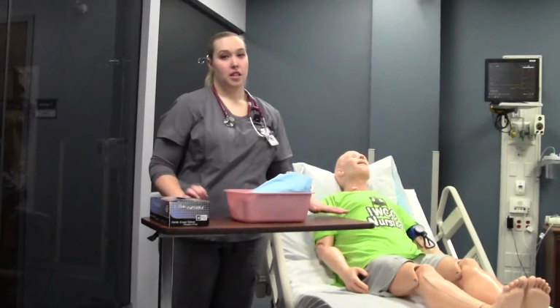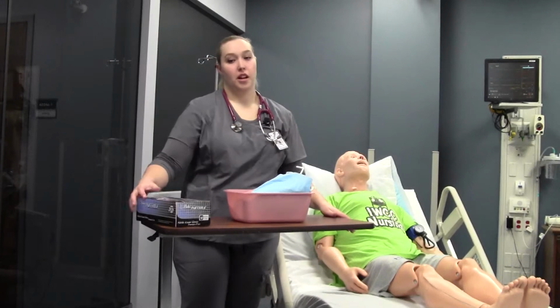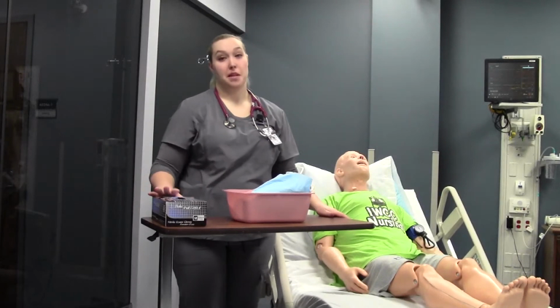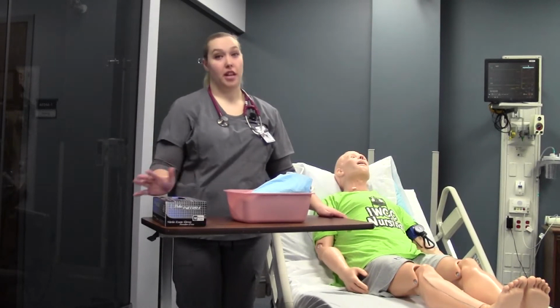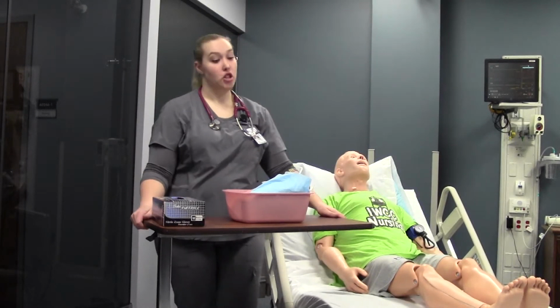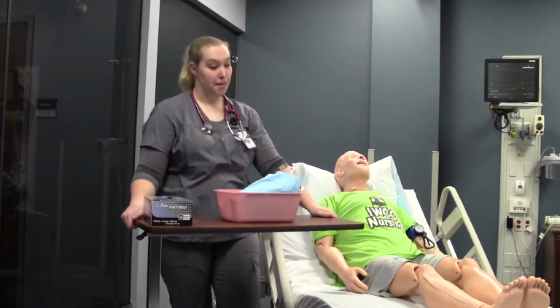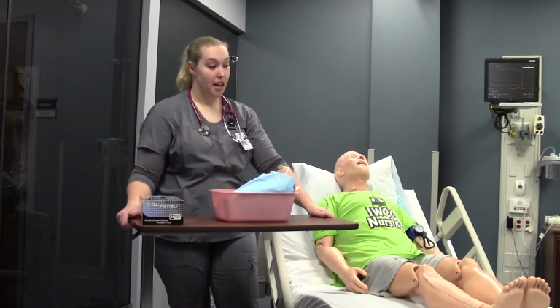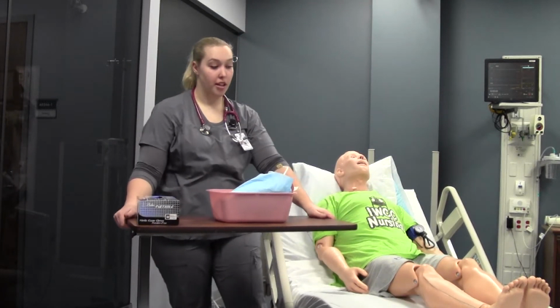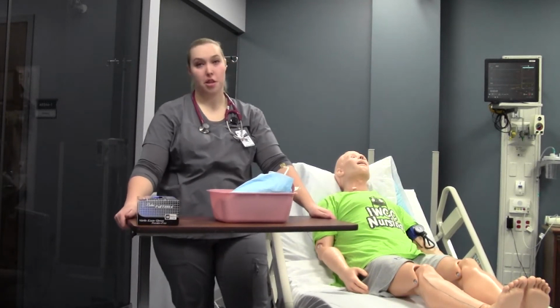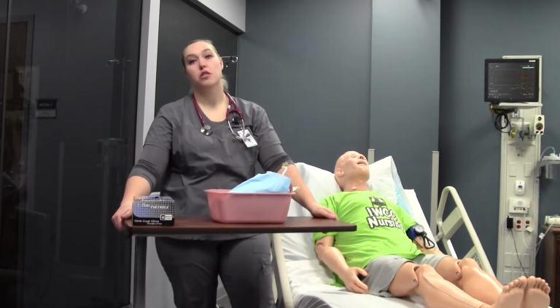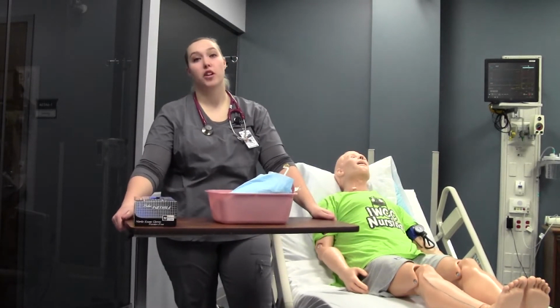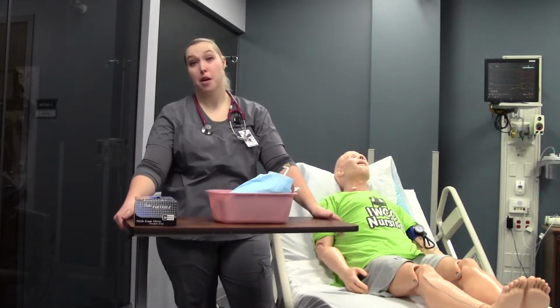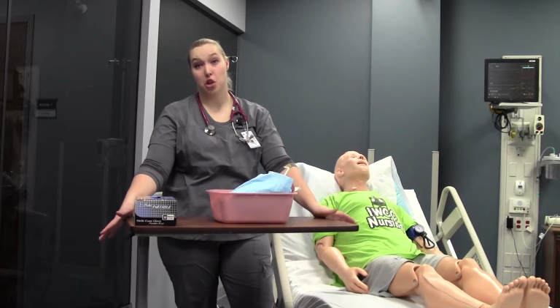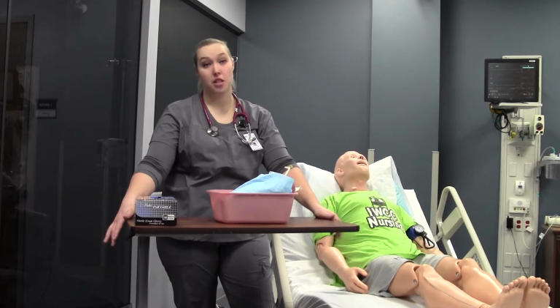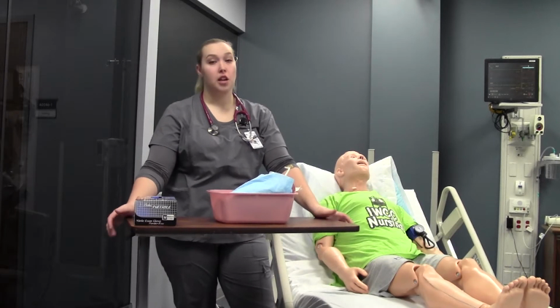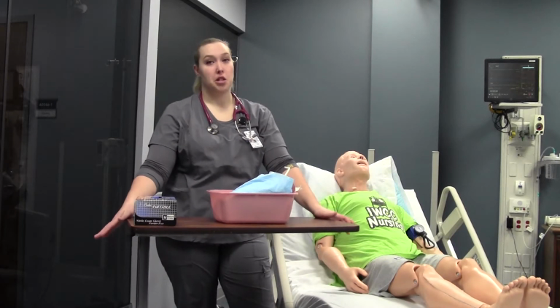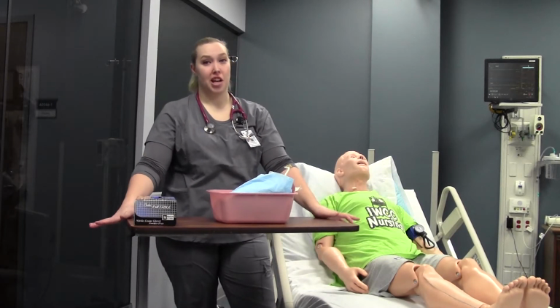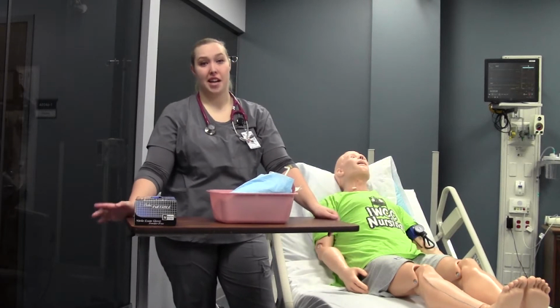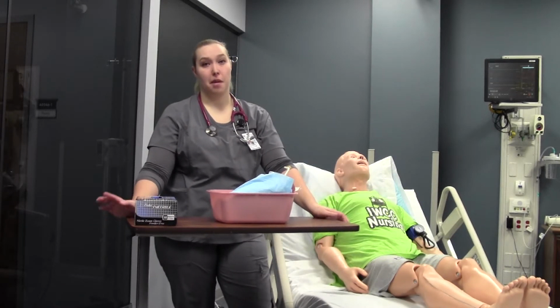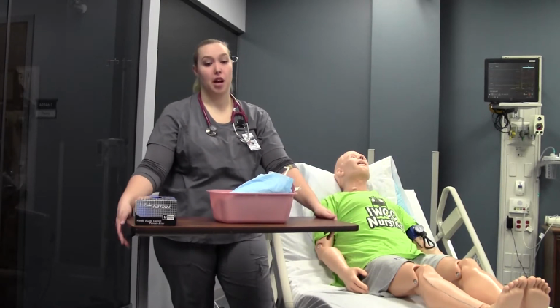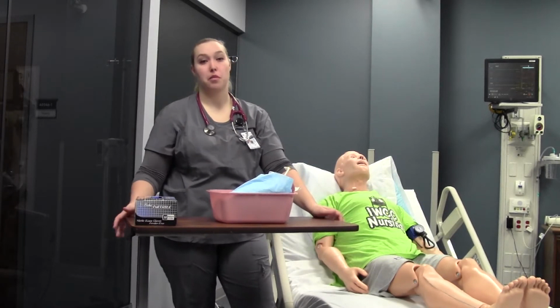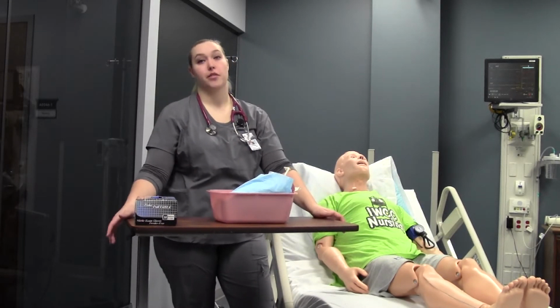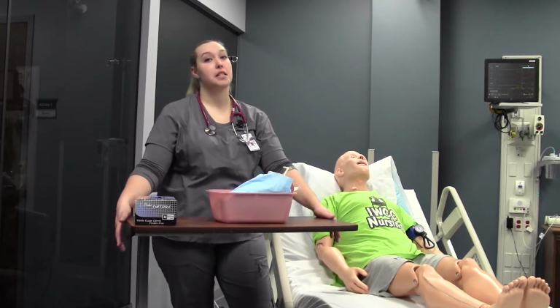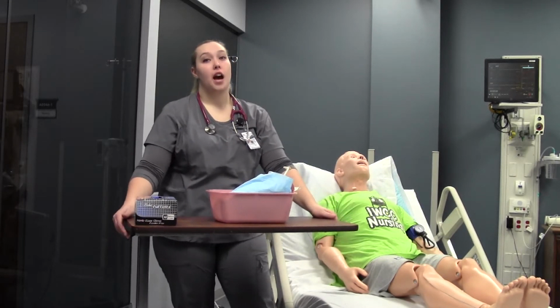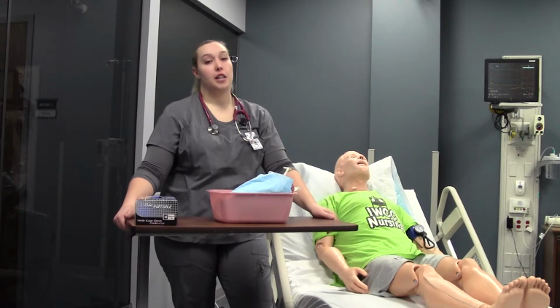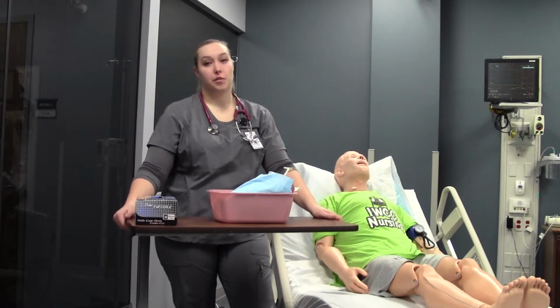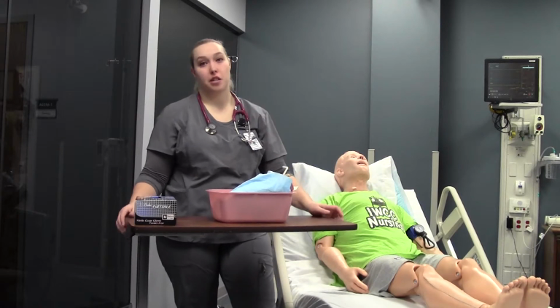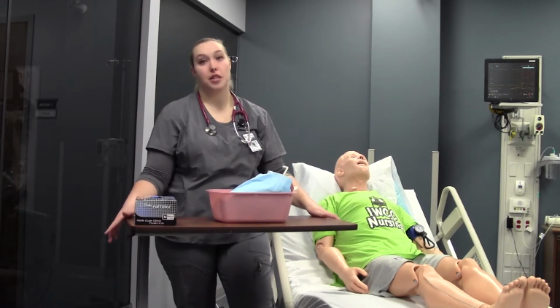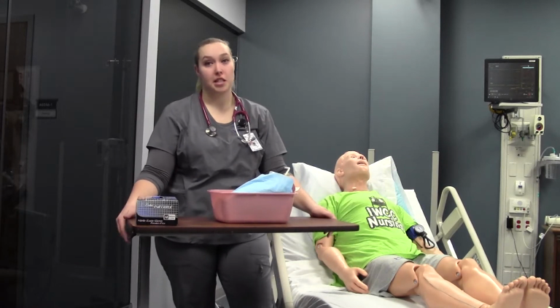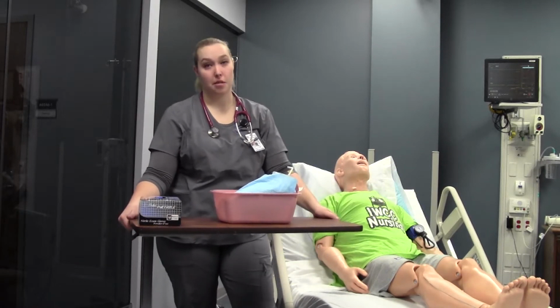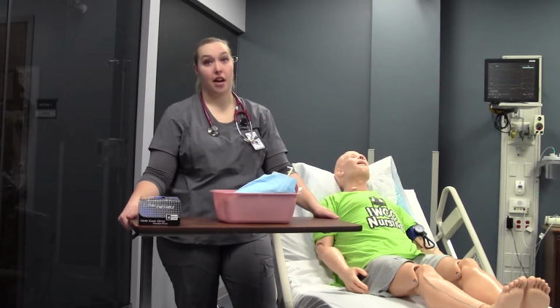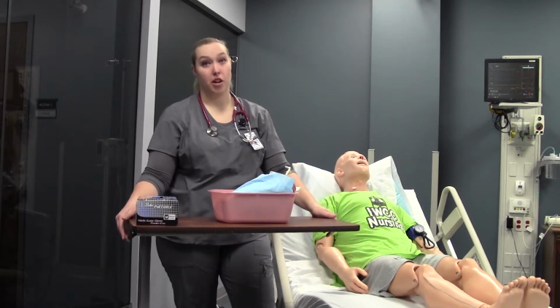We'll be demonstrating NG placement today. NGs are typically used for small bowel obstructions — that means your patient has not had a bowel movement in several days, and an expert or a CT has confirmed that they have an obstruction.